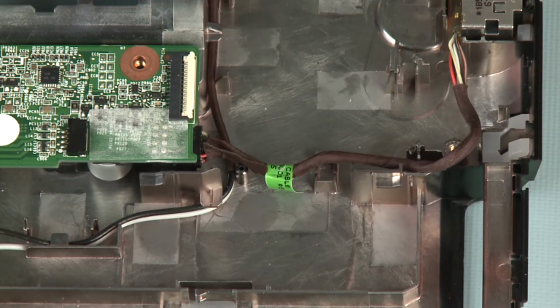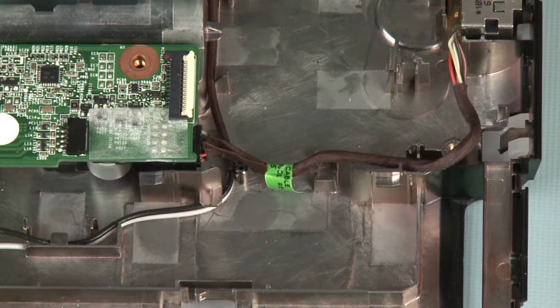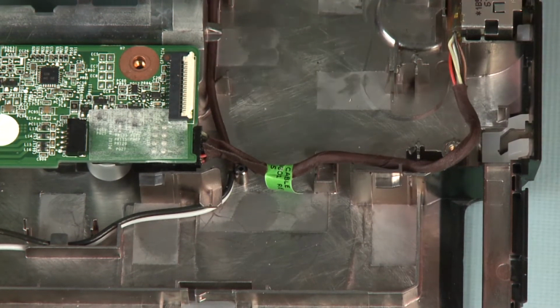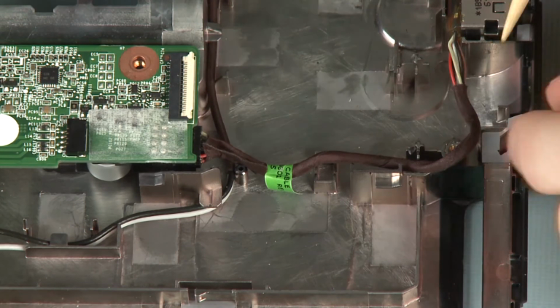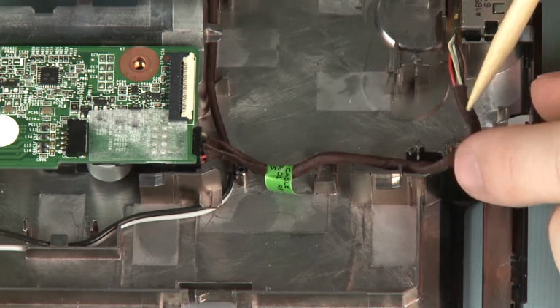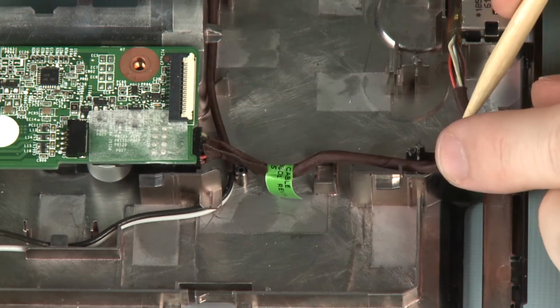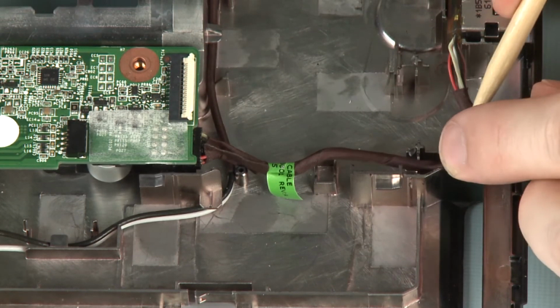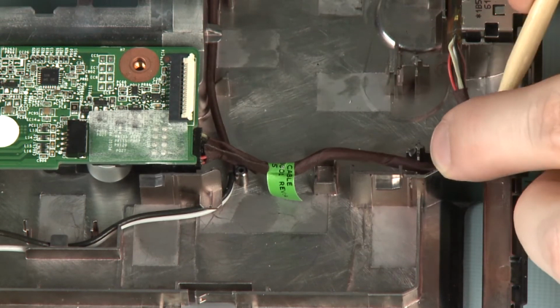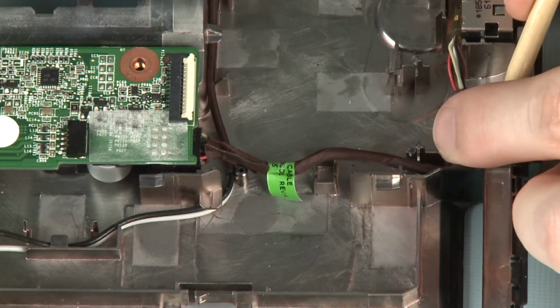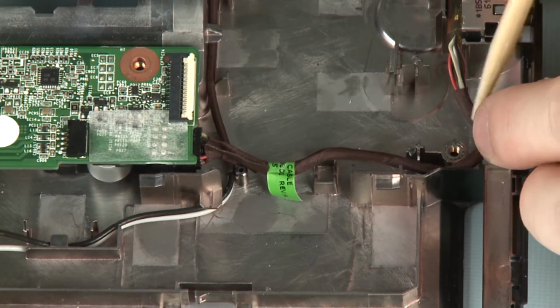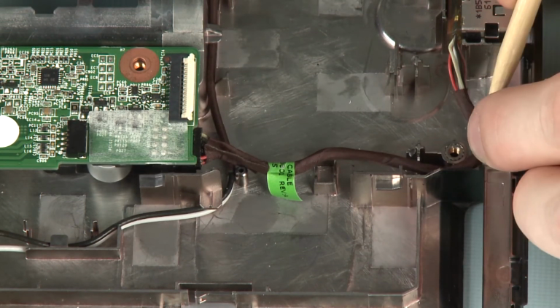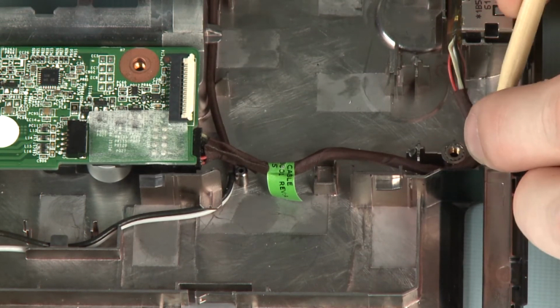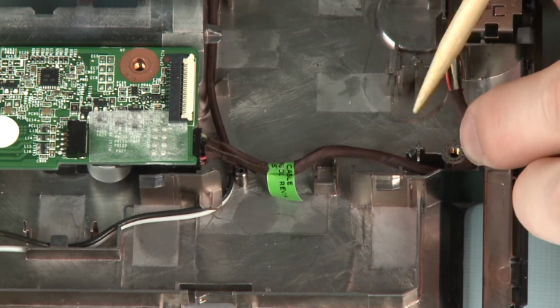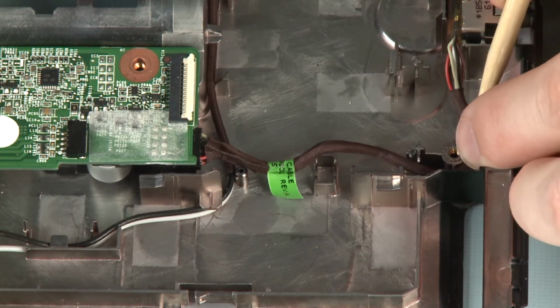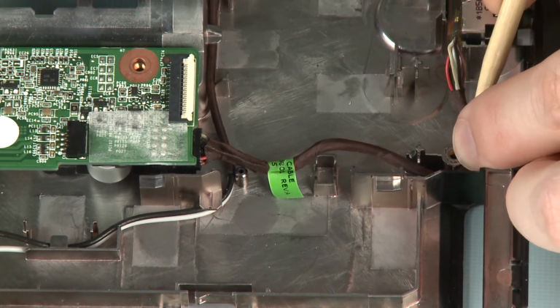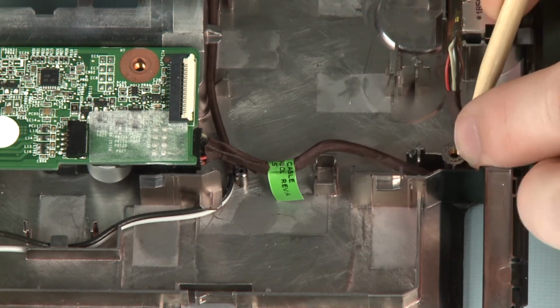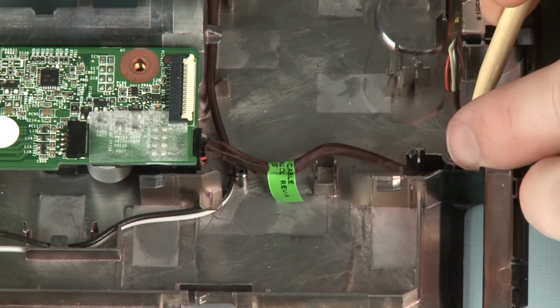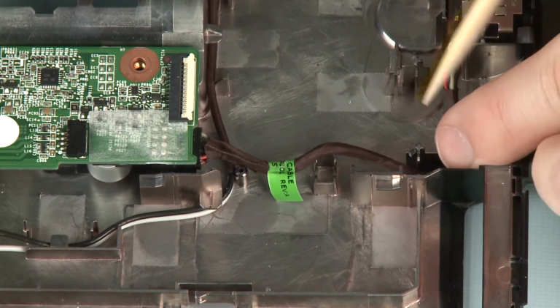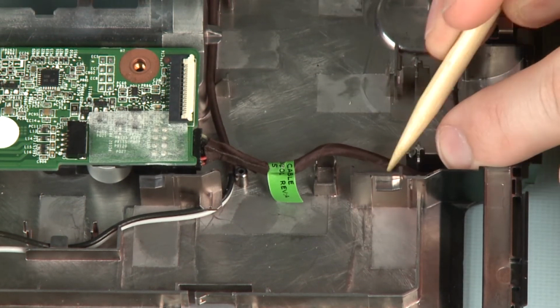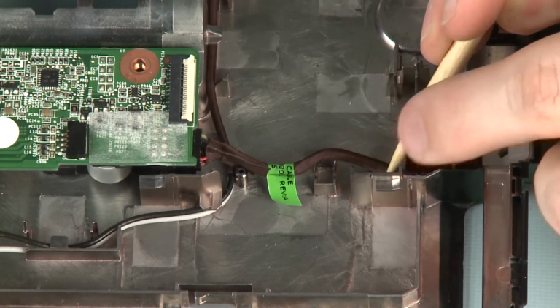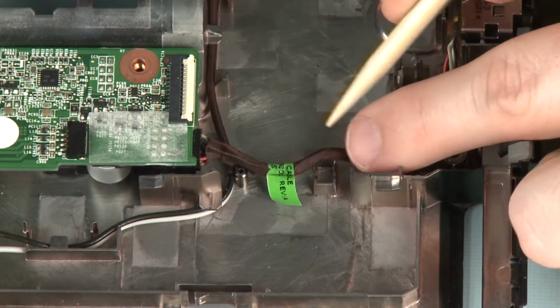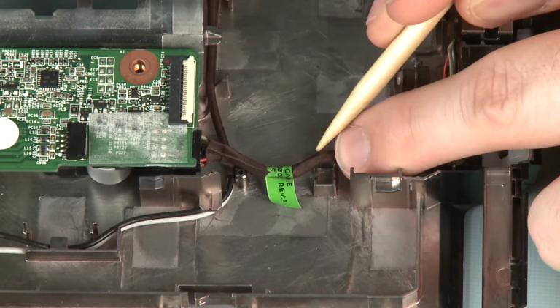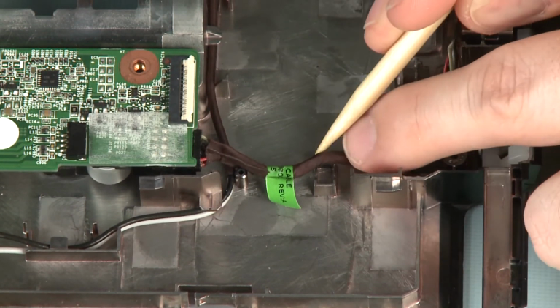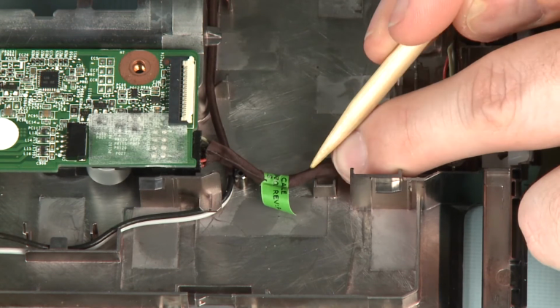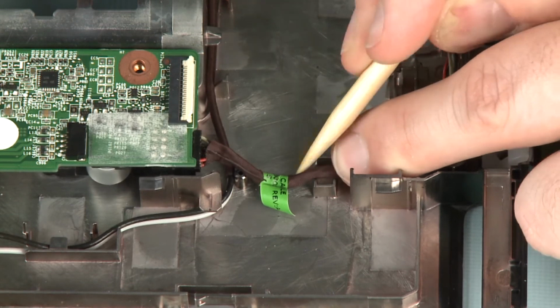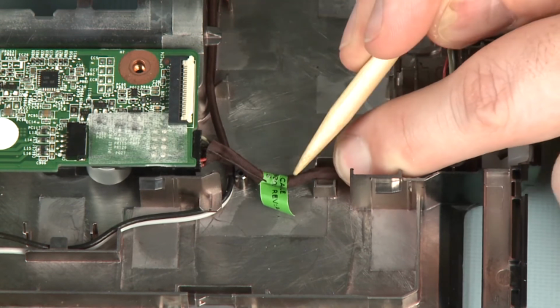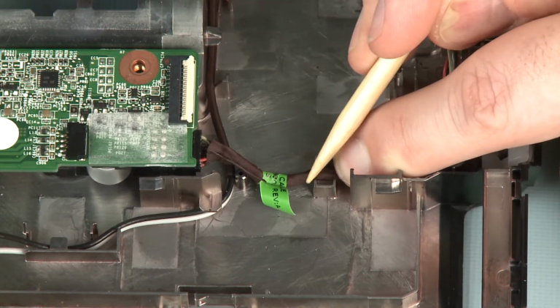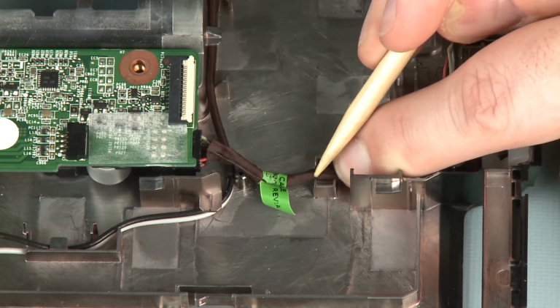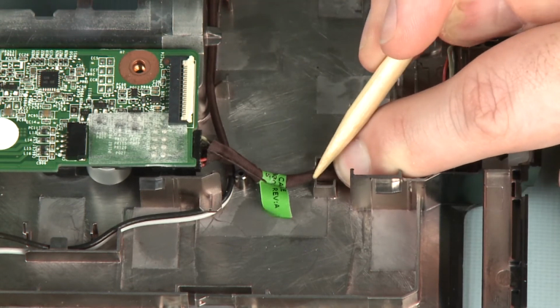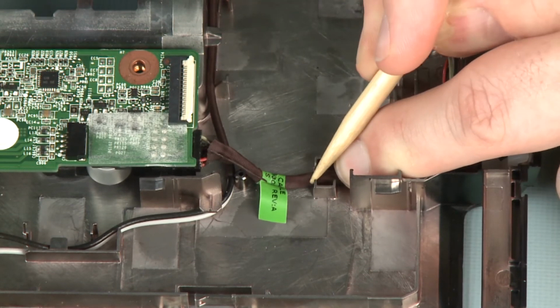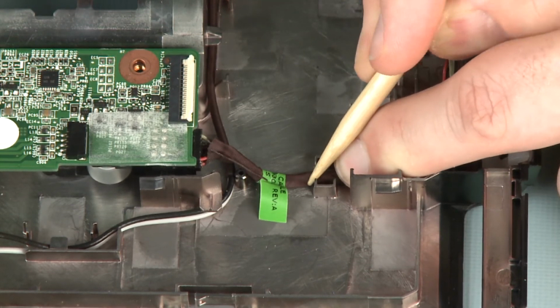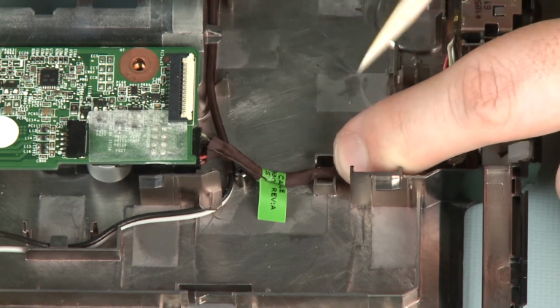Route the power connector cable through its routing channel on the base enclosure. Connect the power connector on the base enclosure.